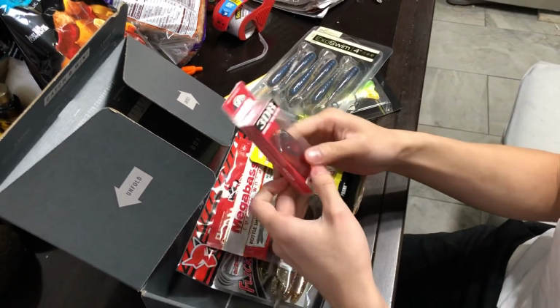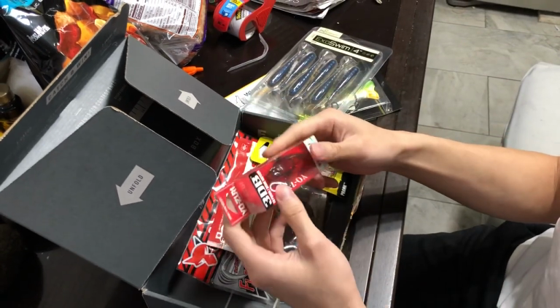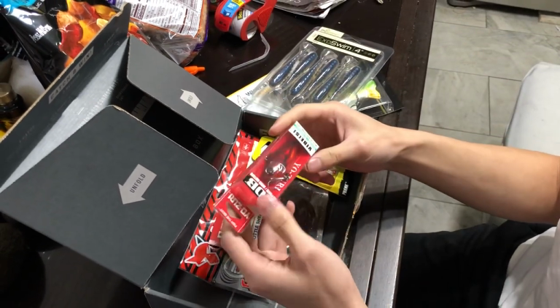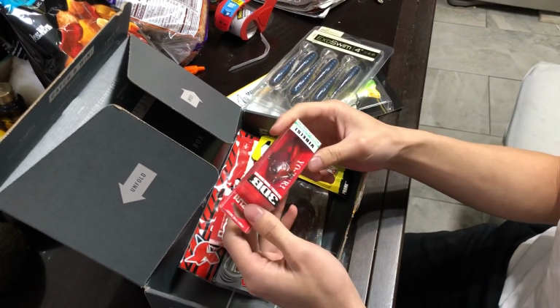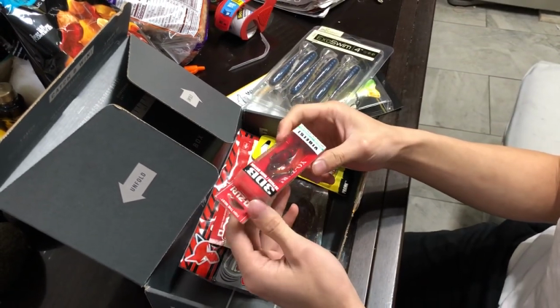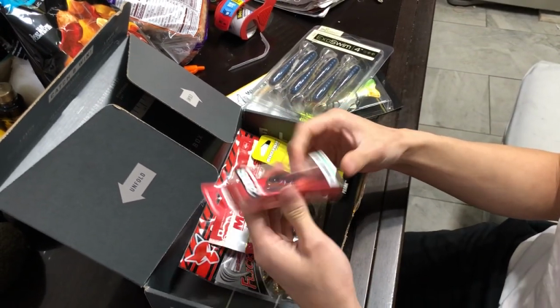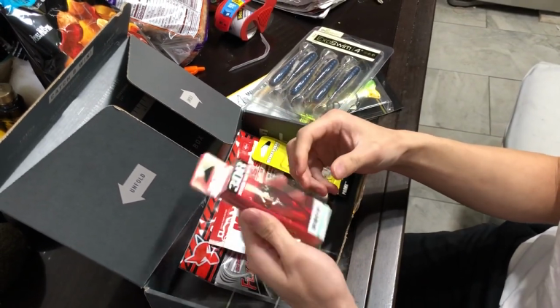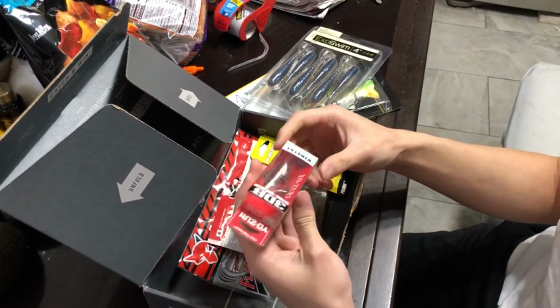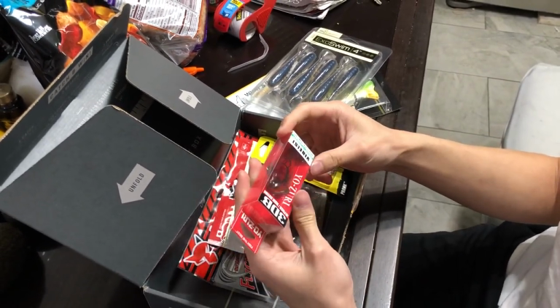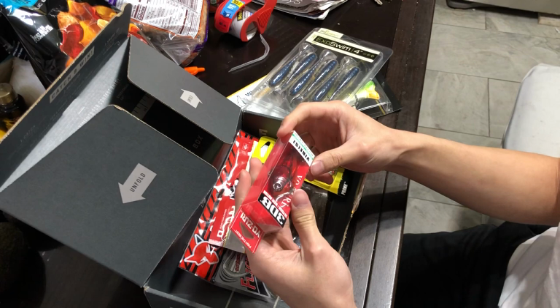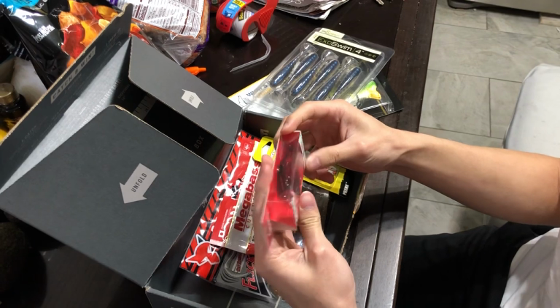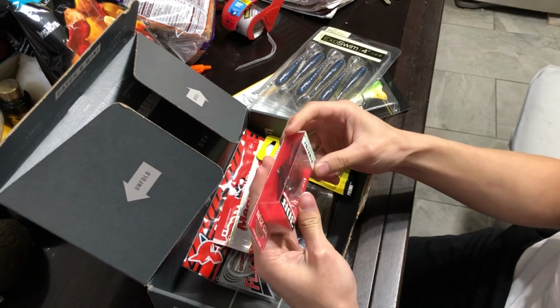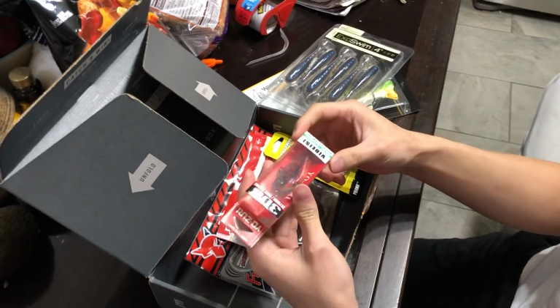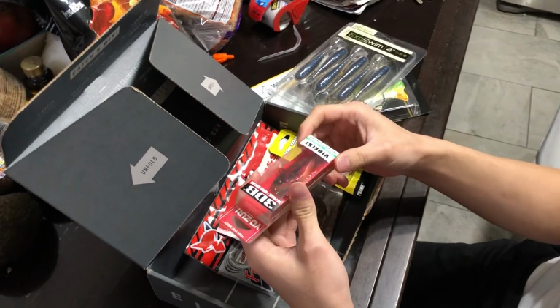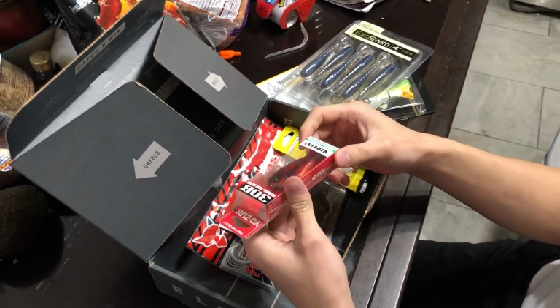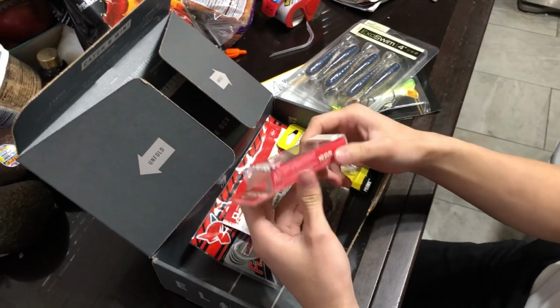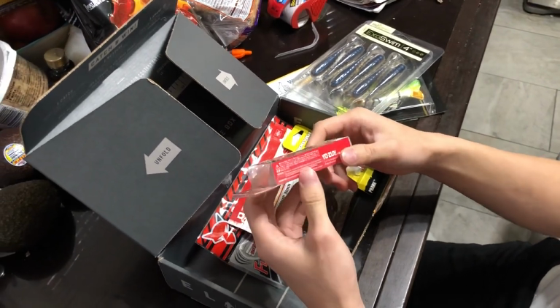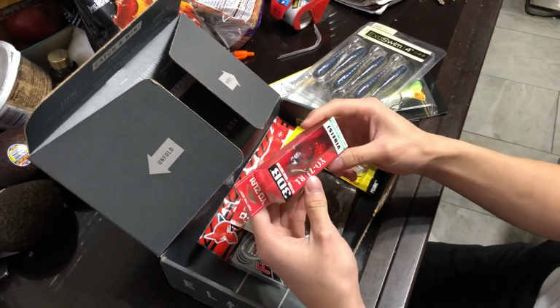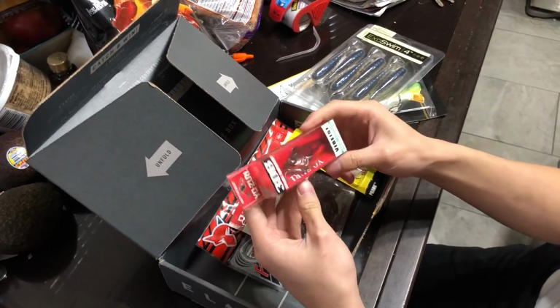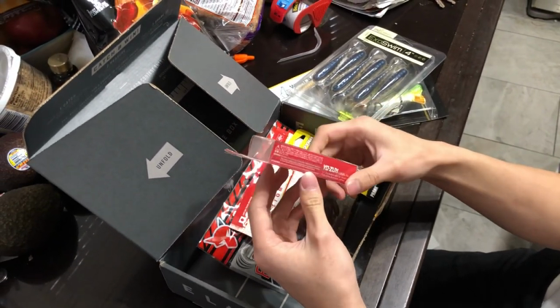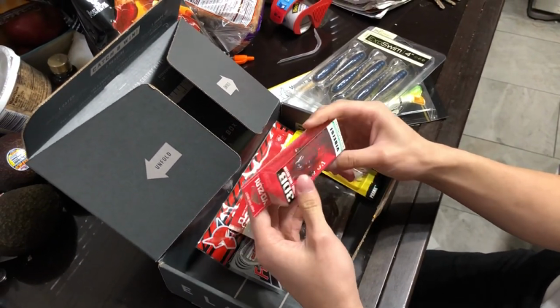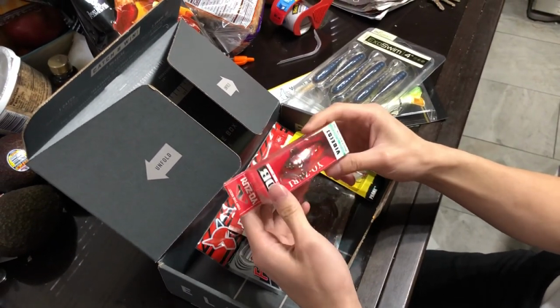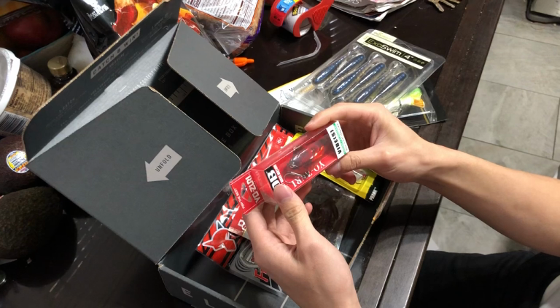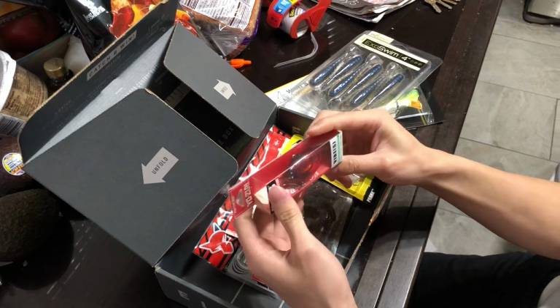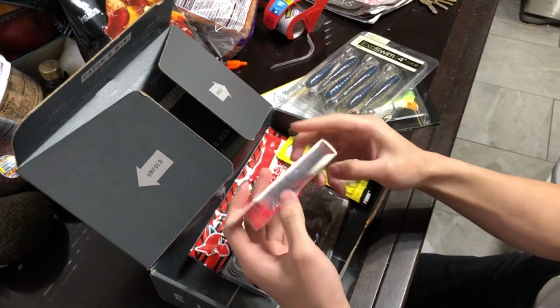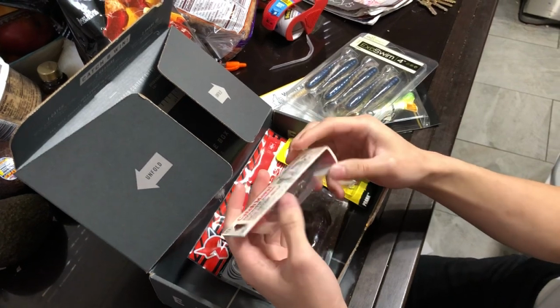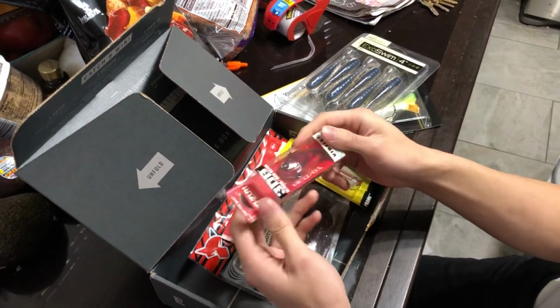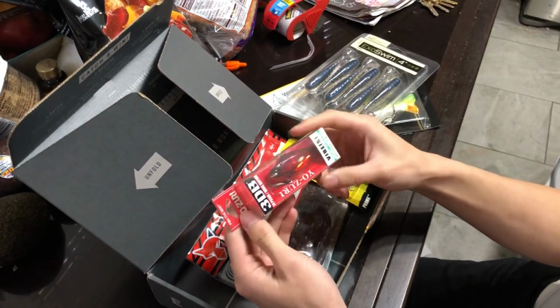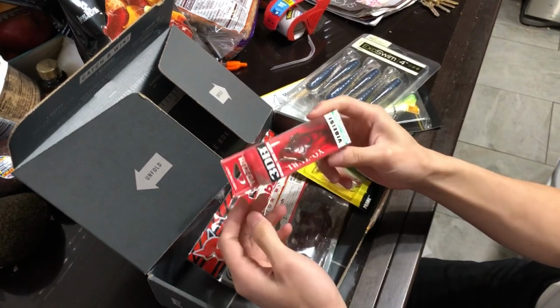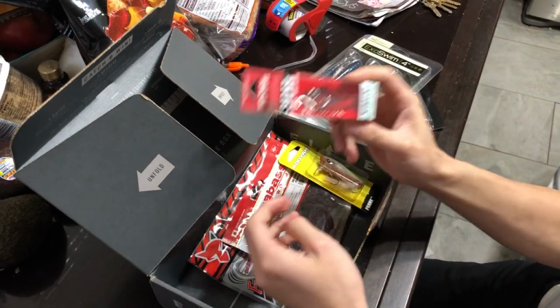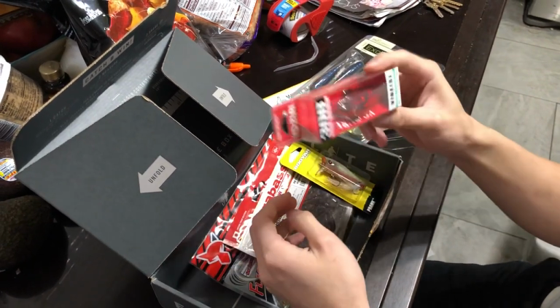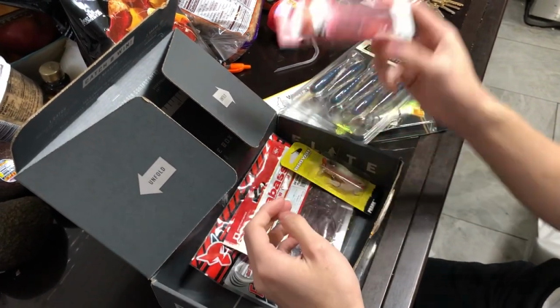So we have a Yozuri Flipless Crankbait. This kind of looks like a red smallmouth bass maybe. I don't know what that's trying to imitate.